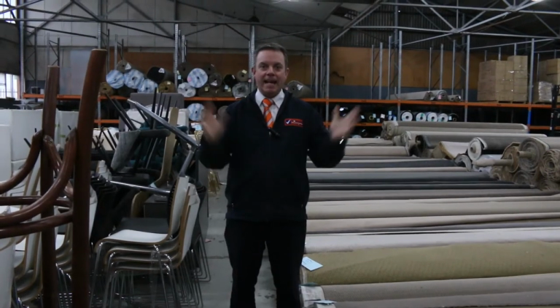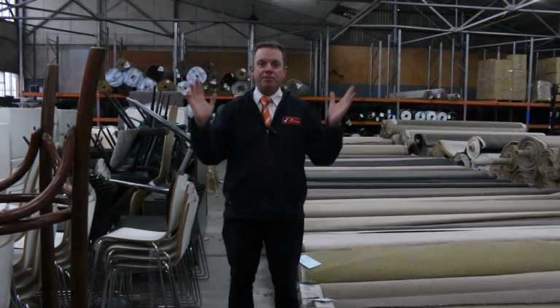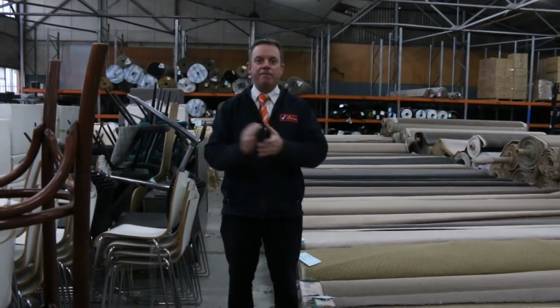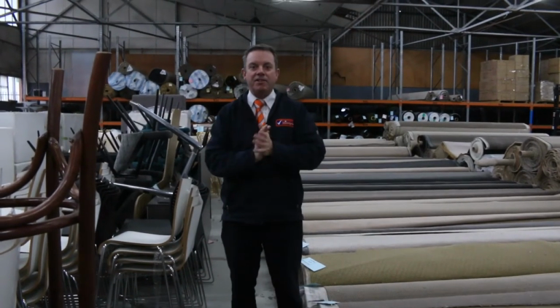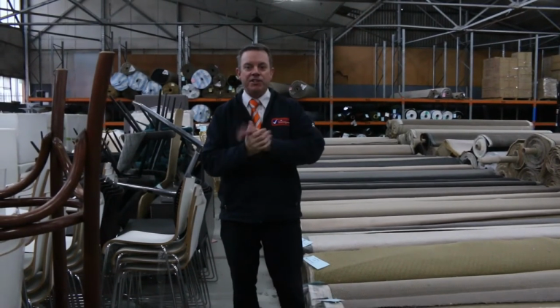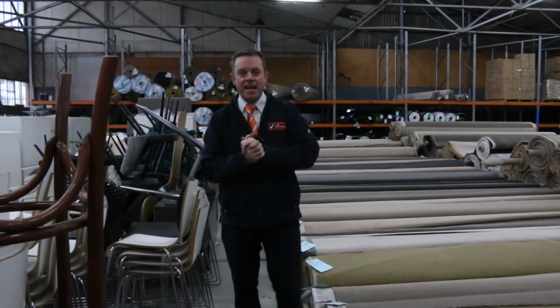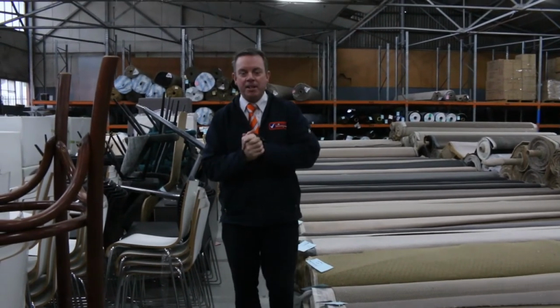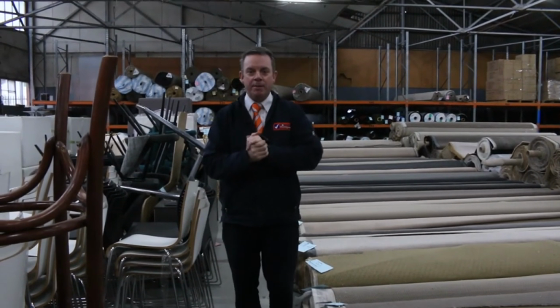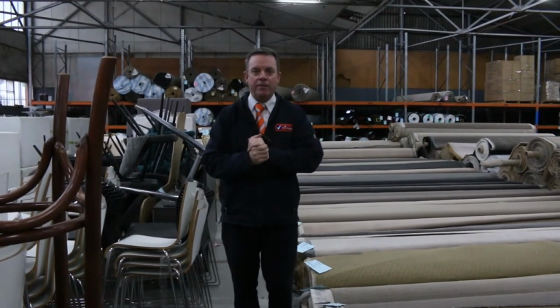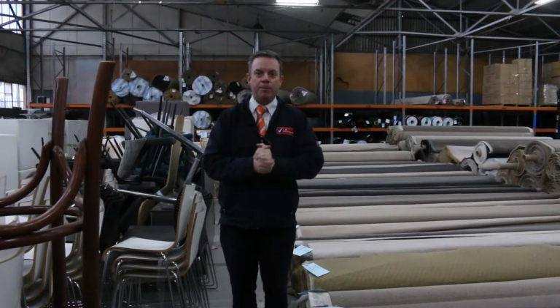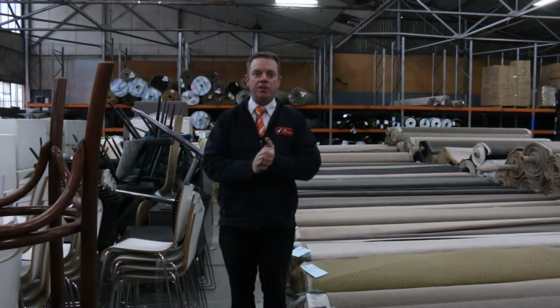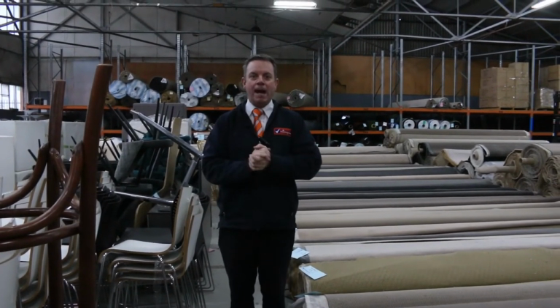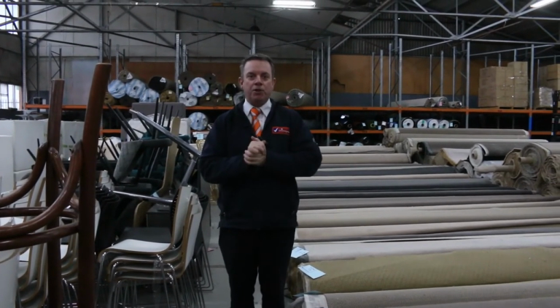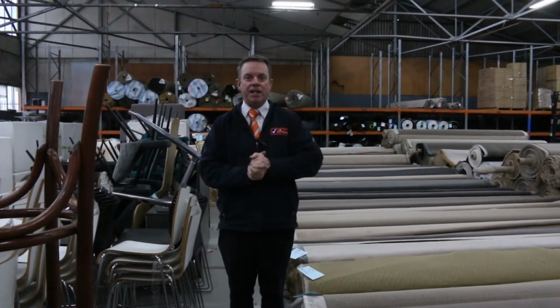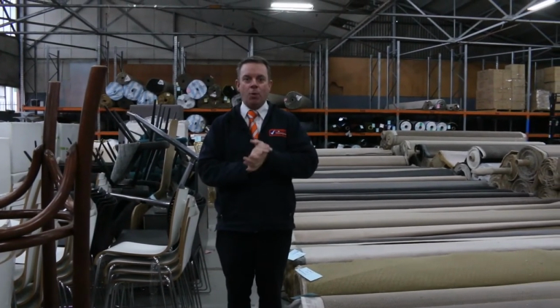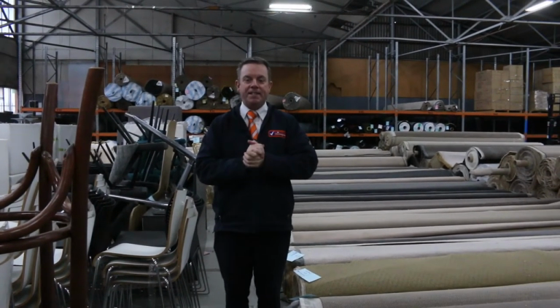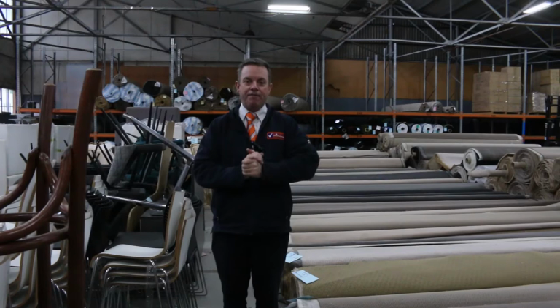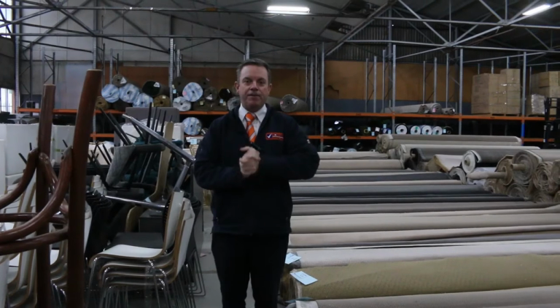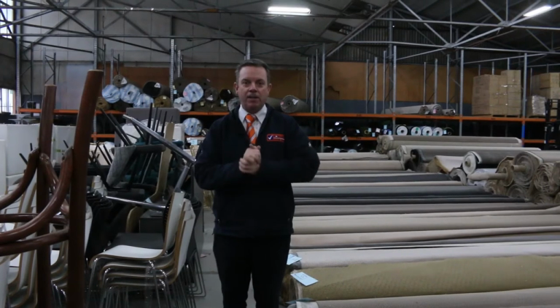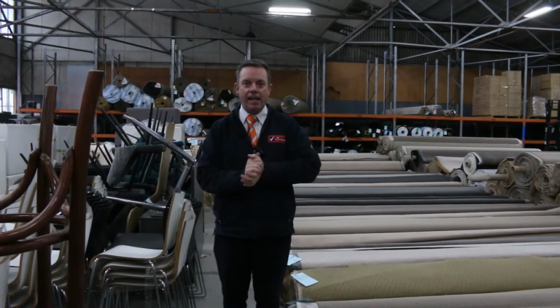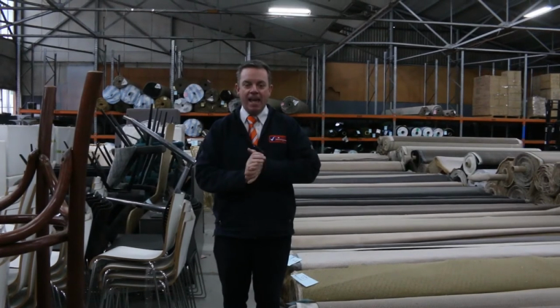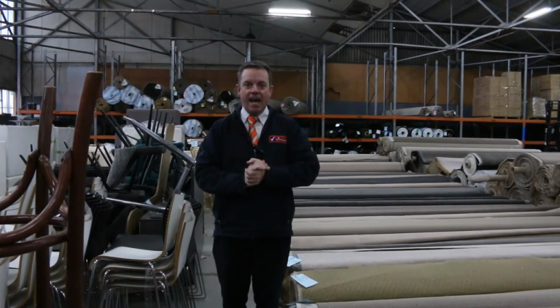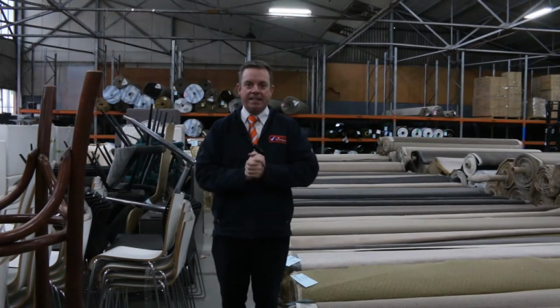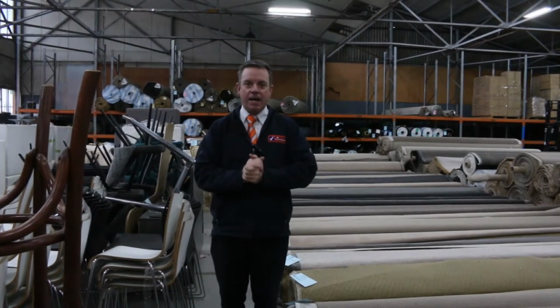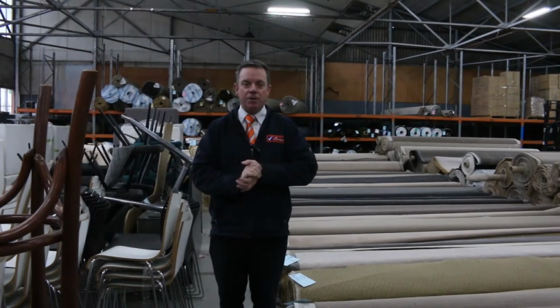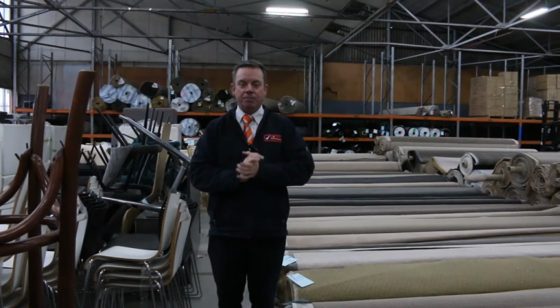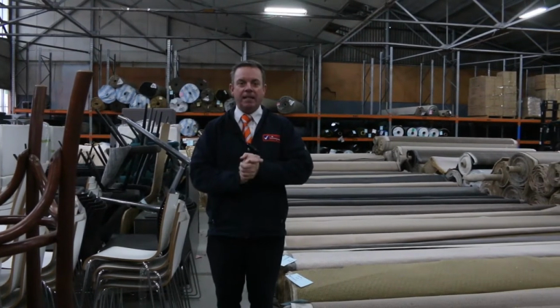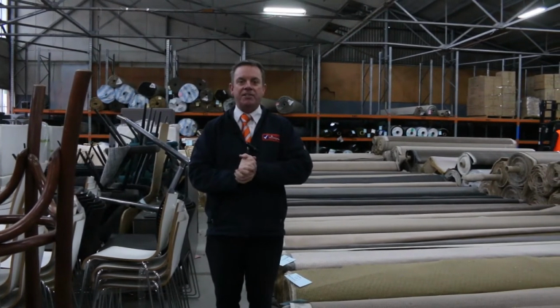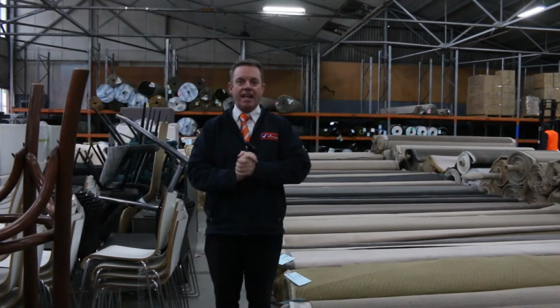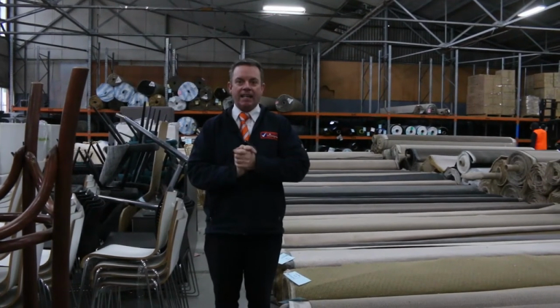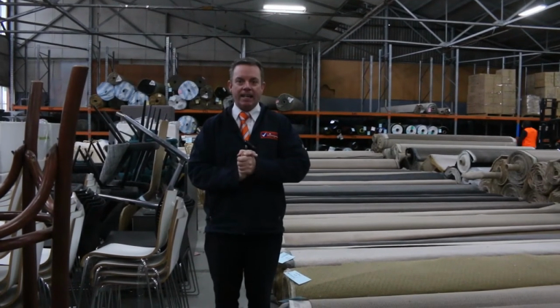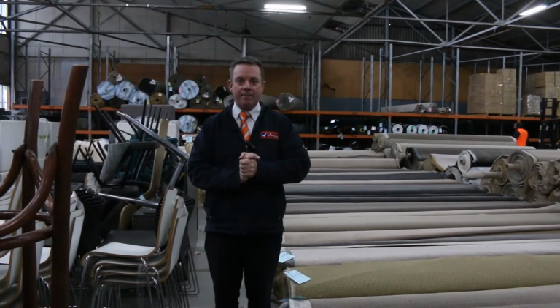G'day, I'm John from Fowls Auction Sales. I'm here to preview tomorrow's carpet auction — that's Wednesday the 1st of July — and bidding closes at 11 a.m.